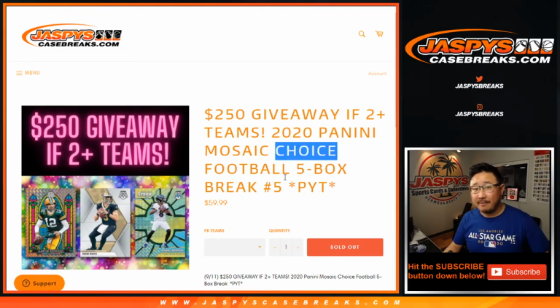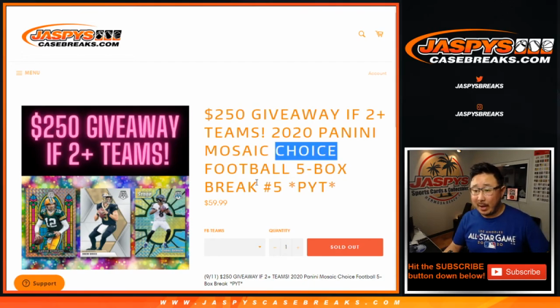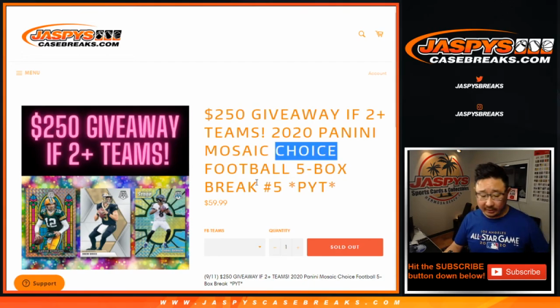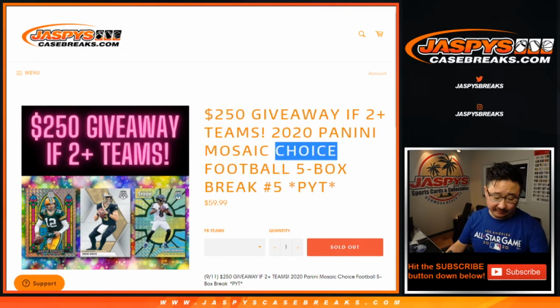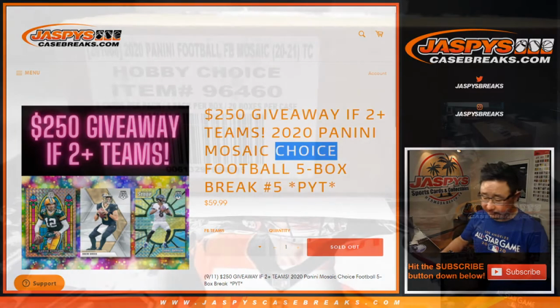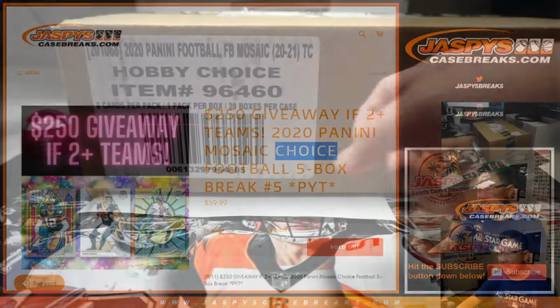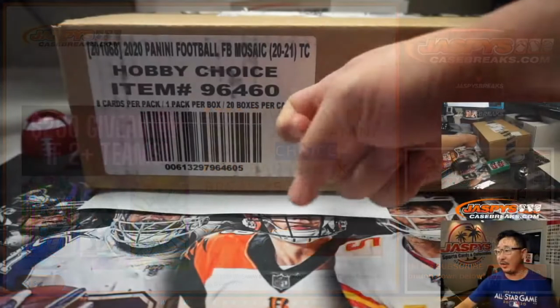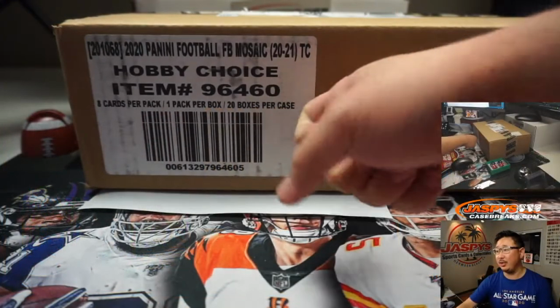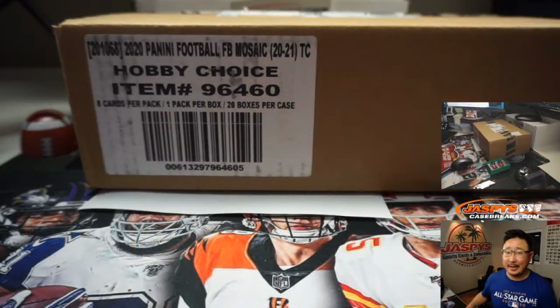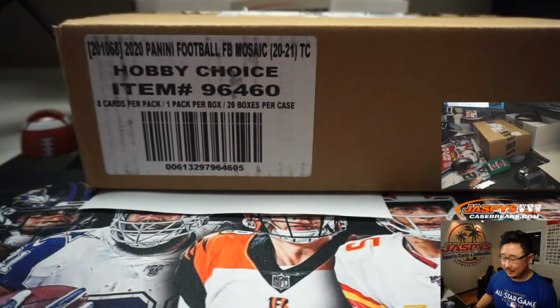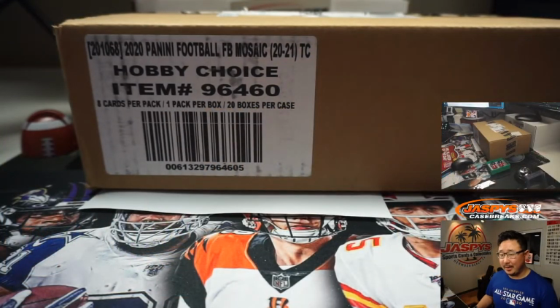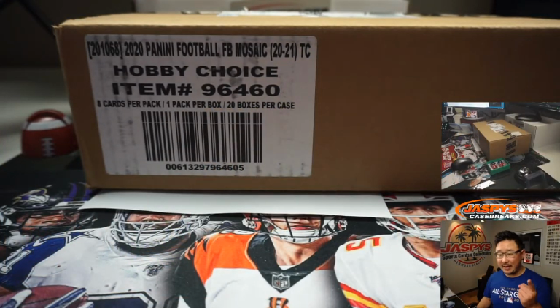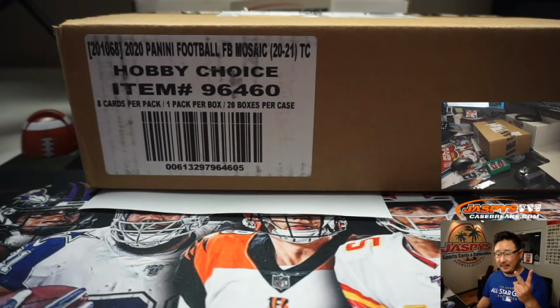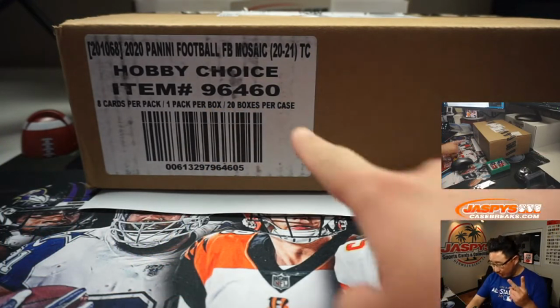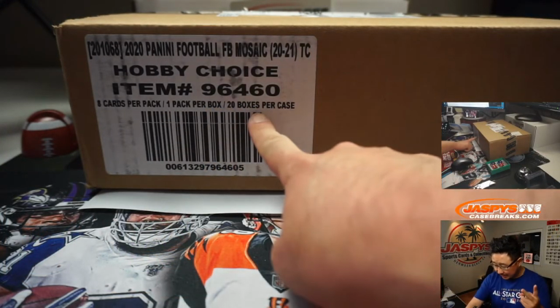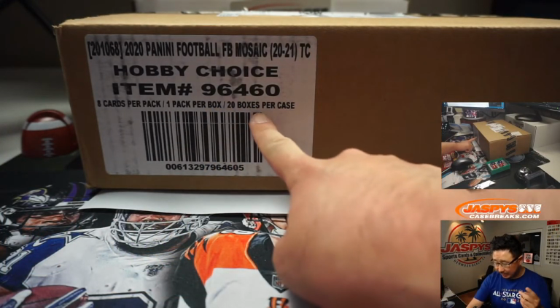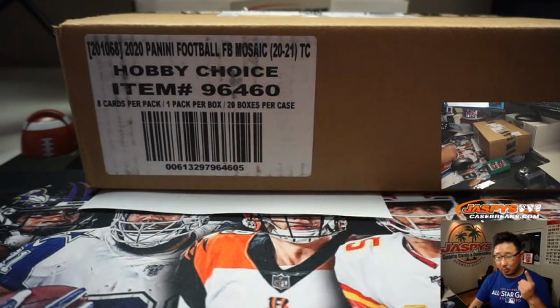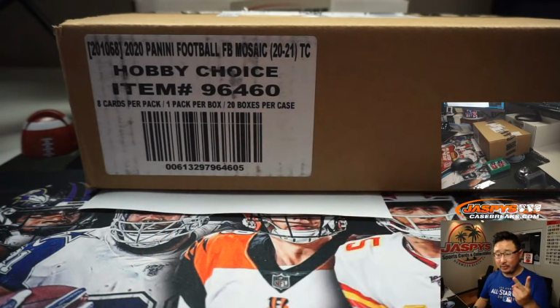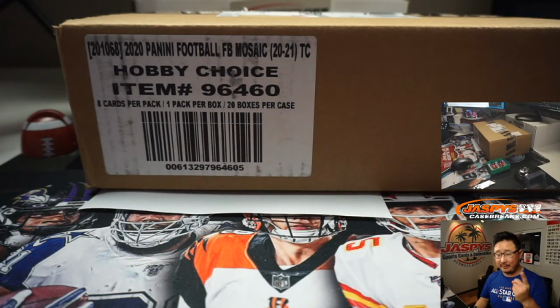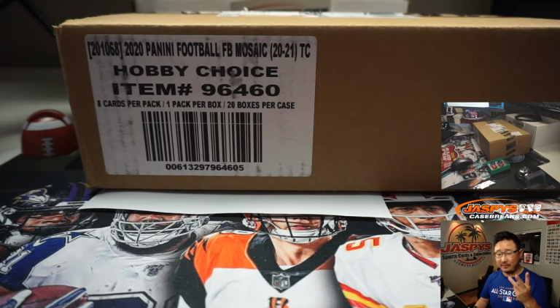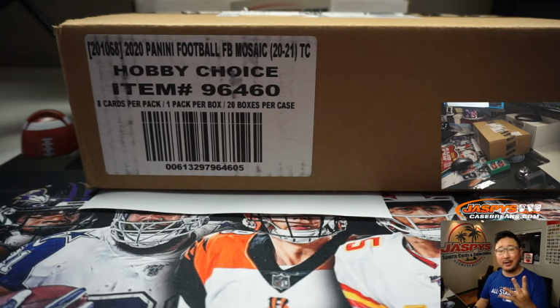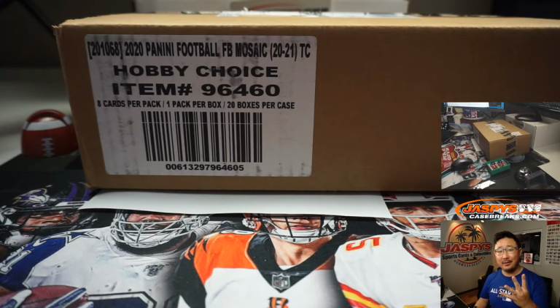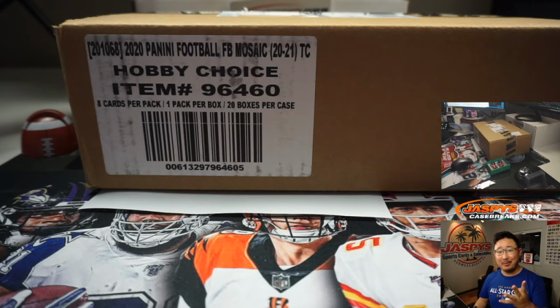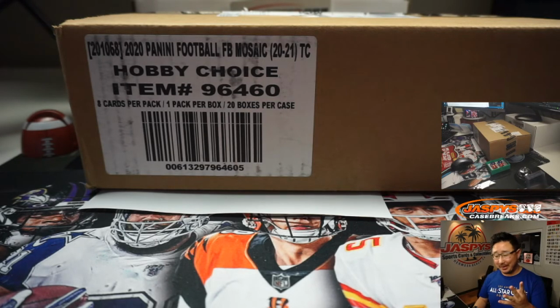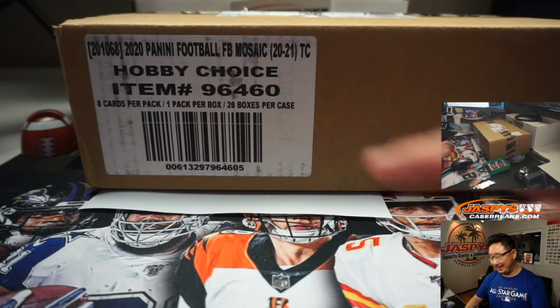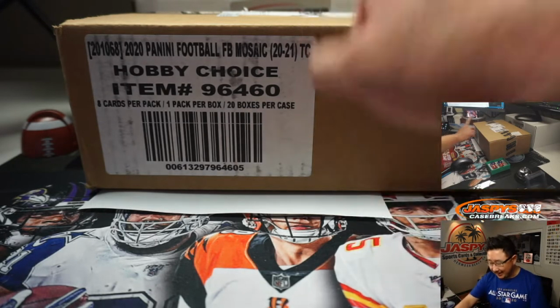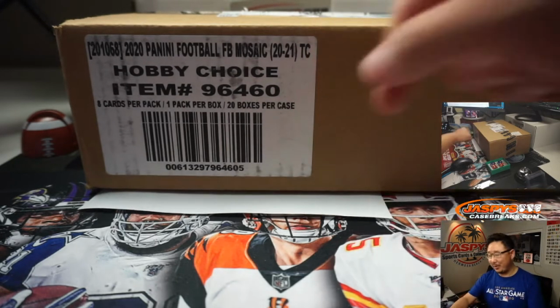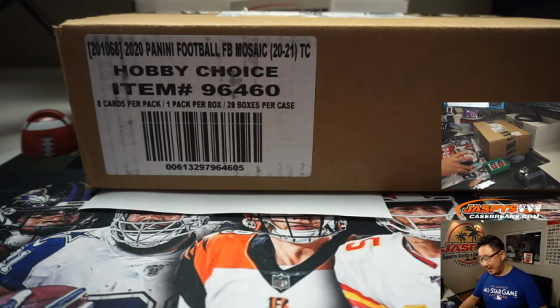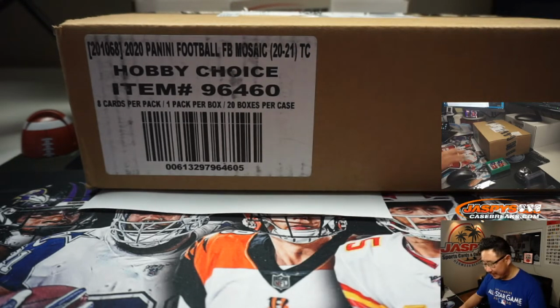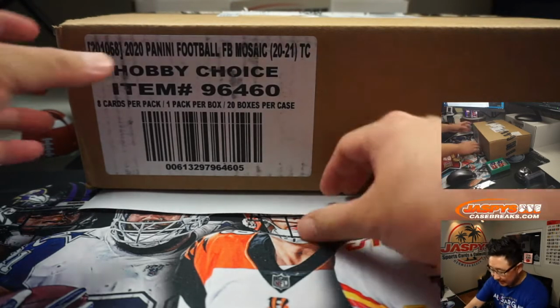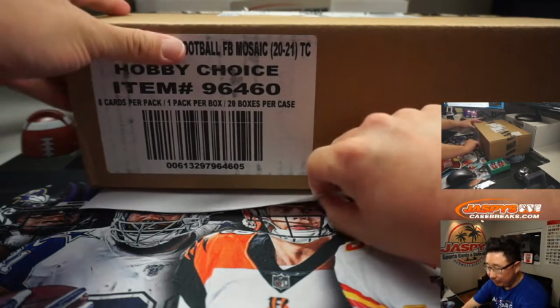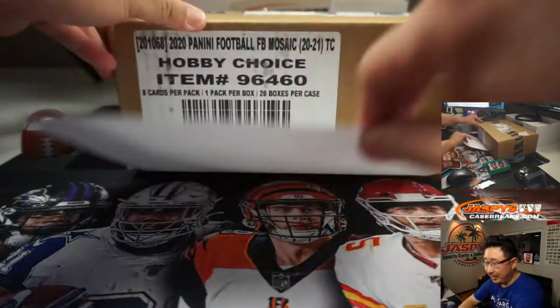Five box picker team five from a fresh case. There are 20 boxes in a case — one, two, five, ten, fifteen, twenty. That was one case and so break five is a fresh case.